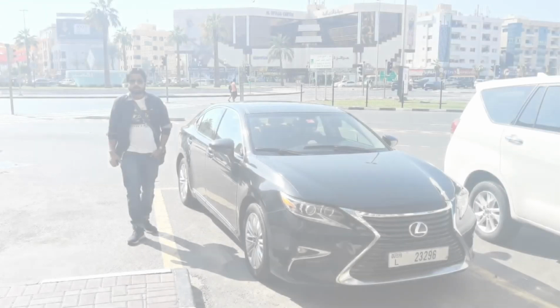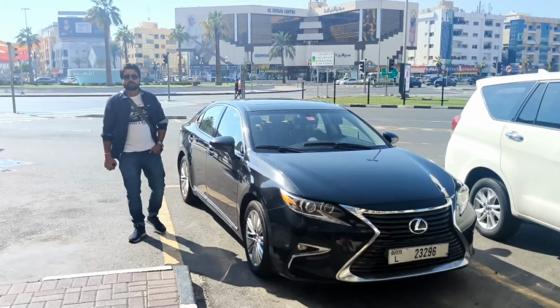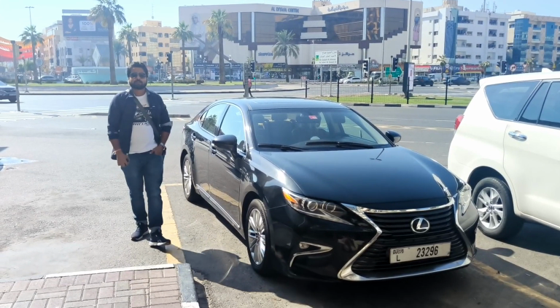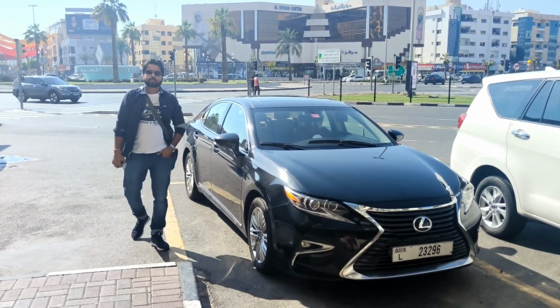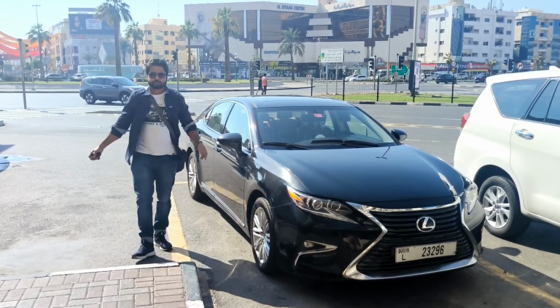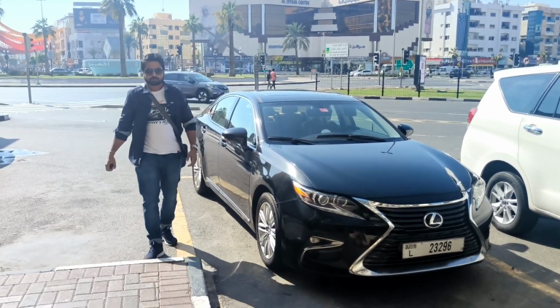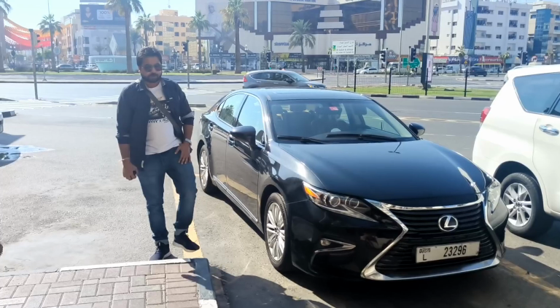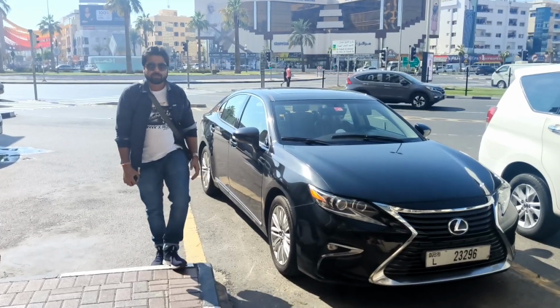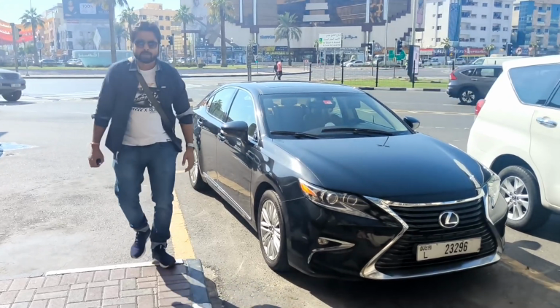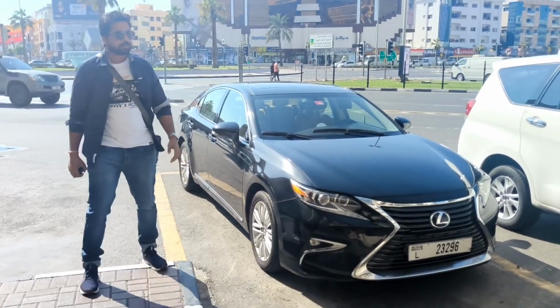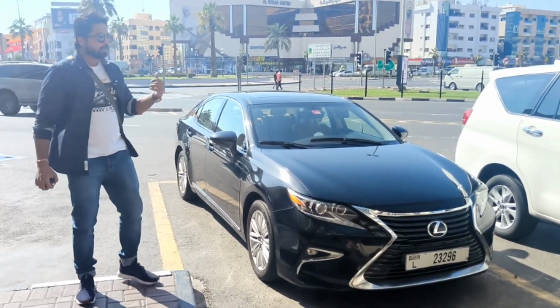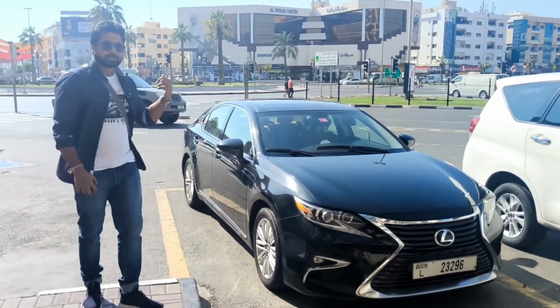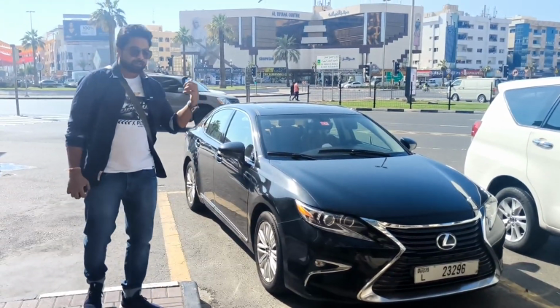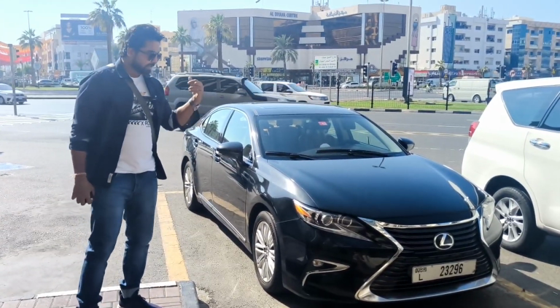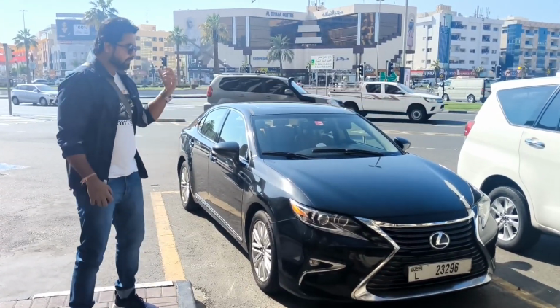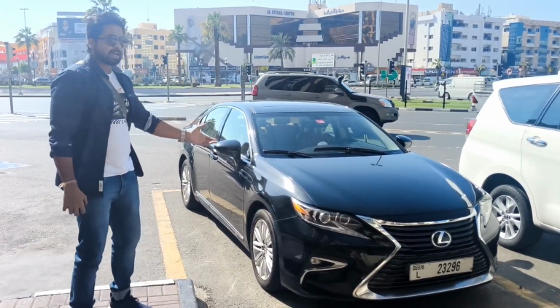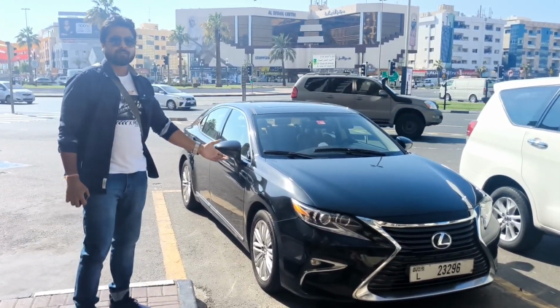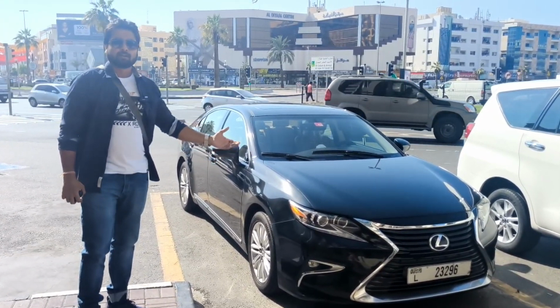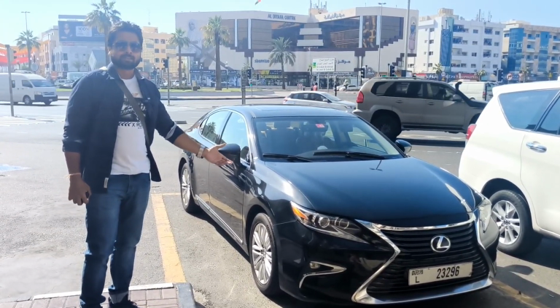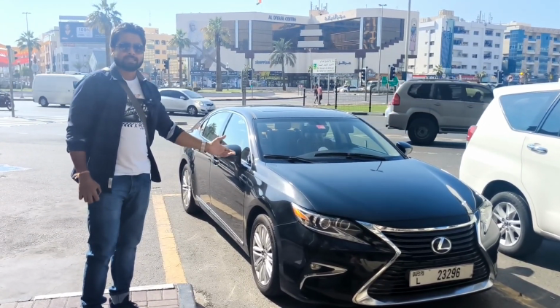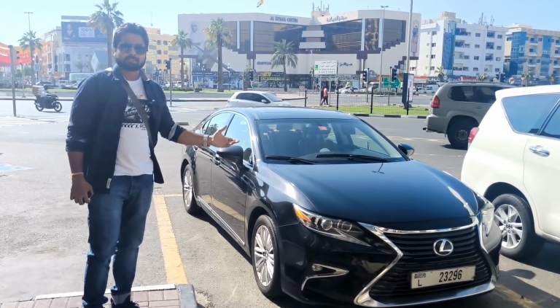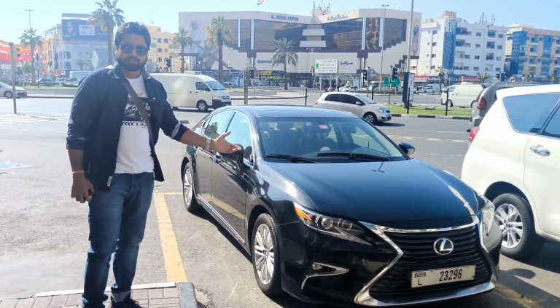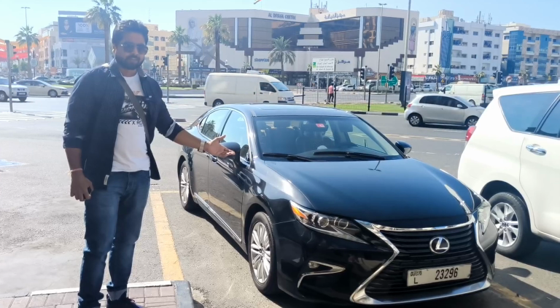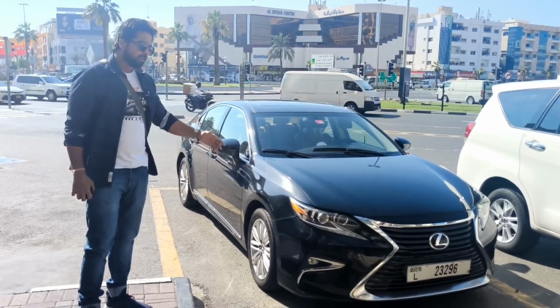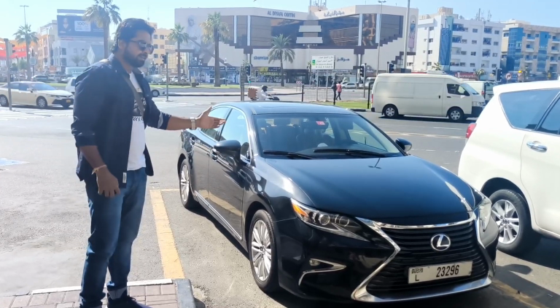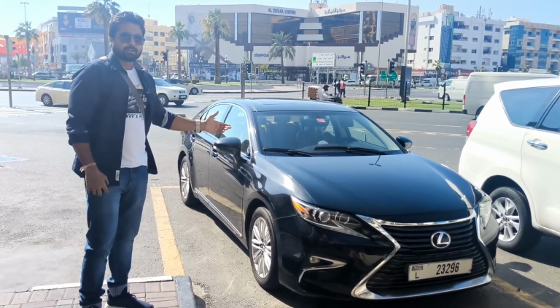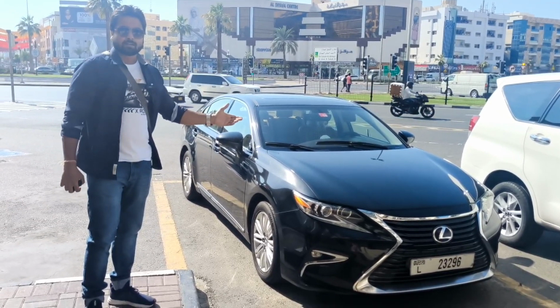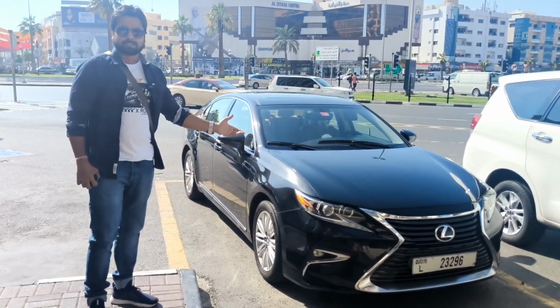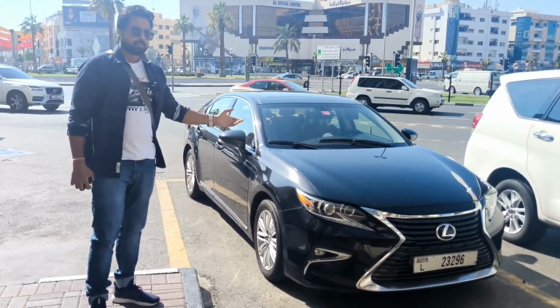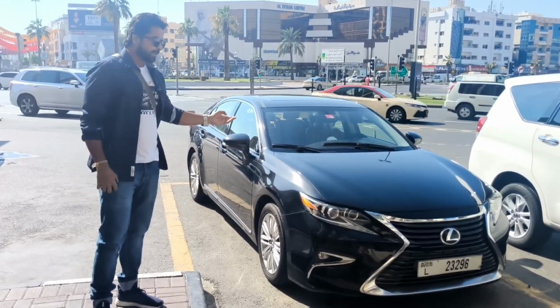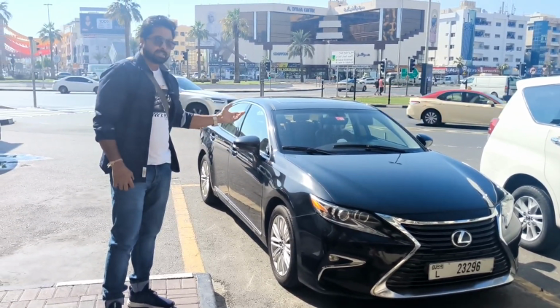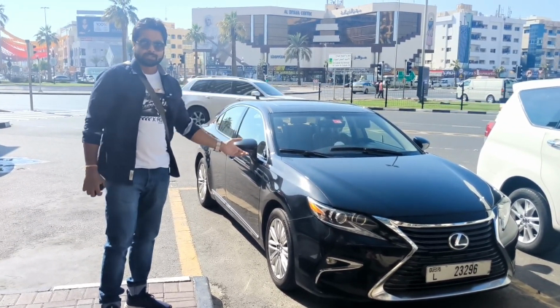Hello friends, welcome back to my YouTube channel. I am in Dubai, Burj Street, and here I have a Lexus ES 350 with an 1800cc capacity engine.